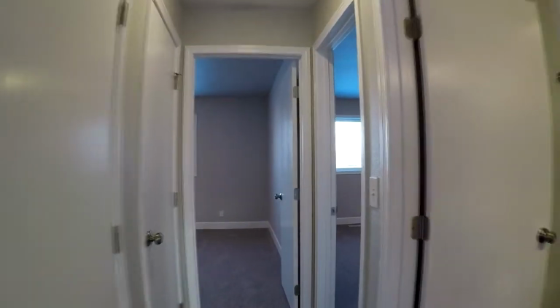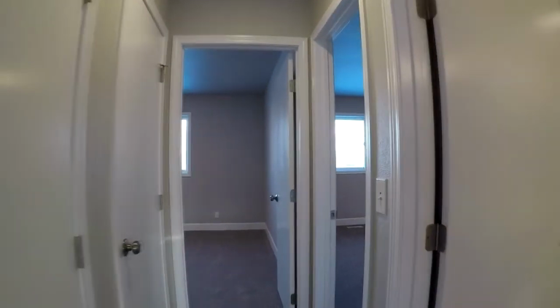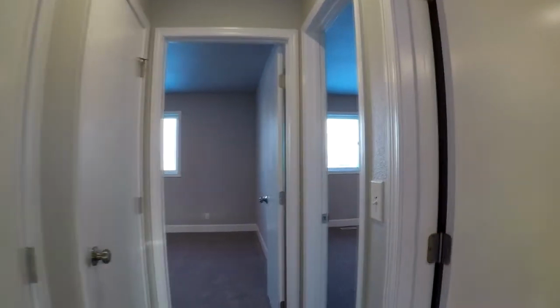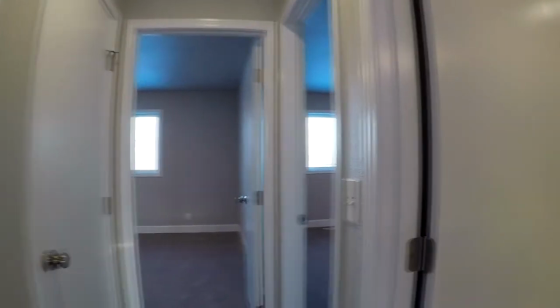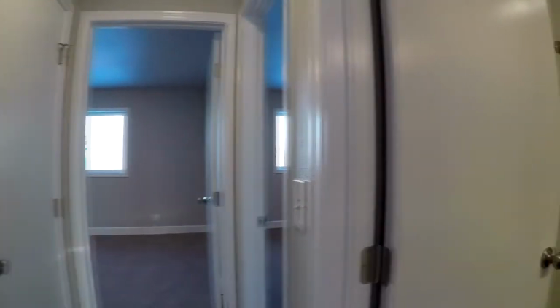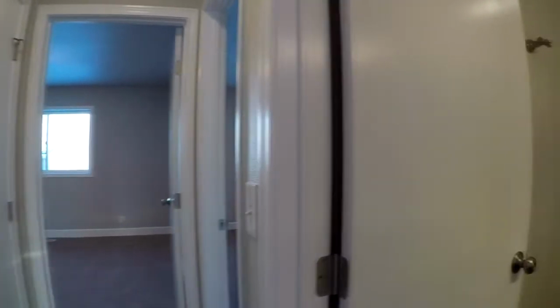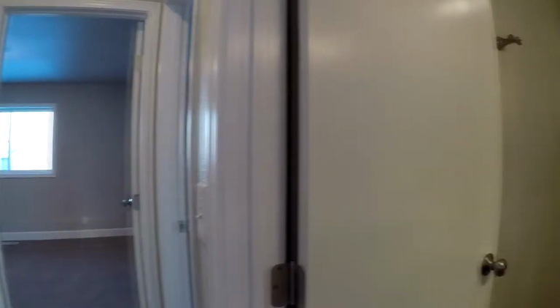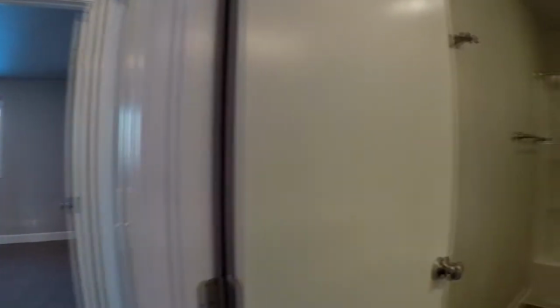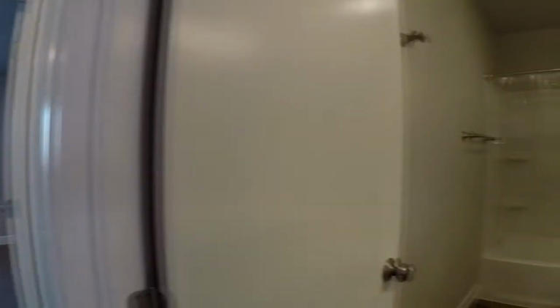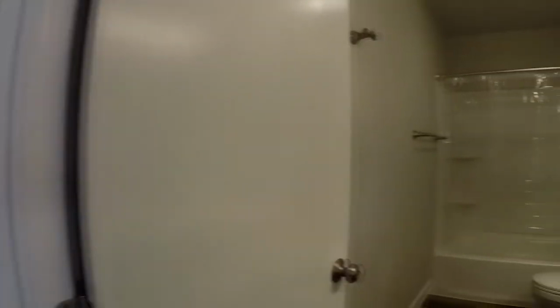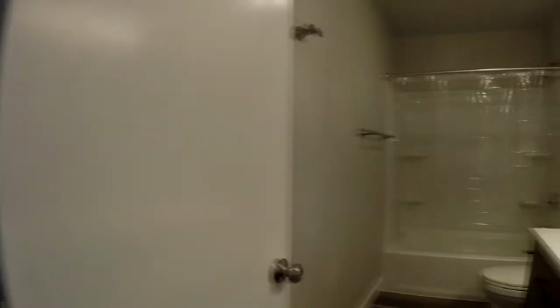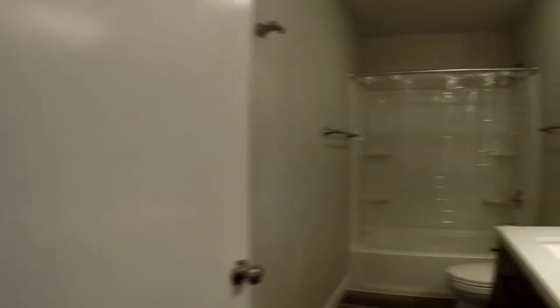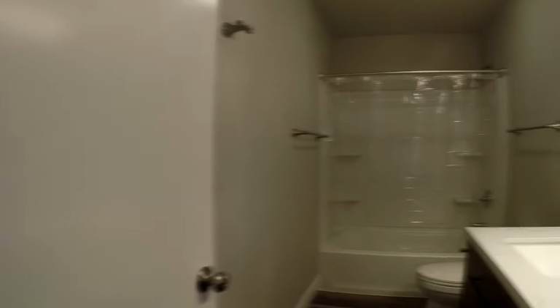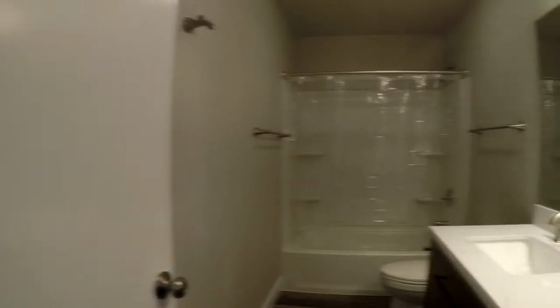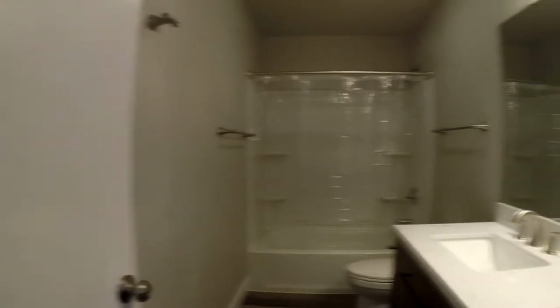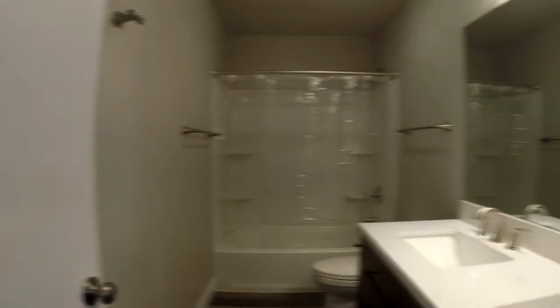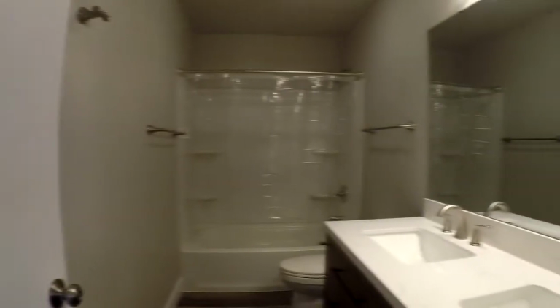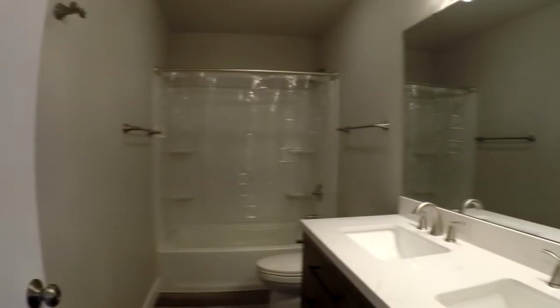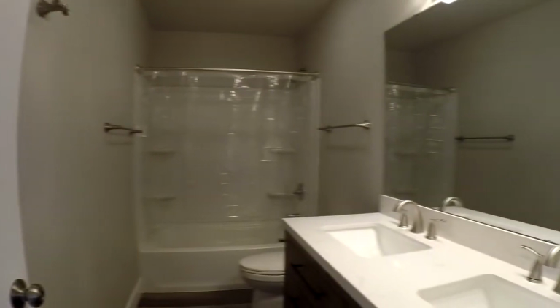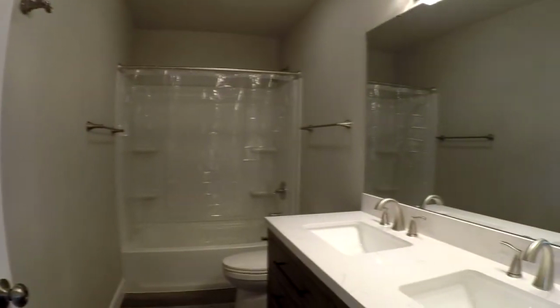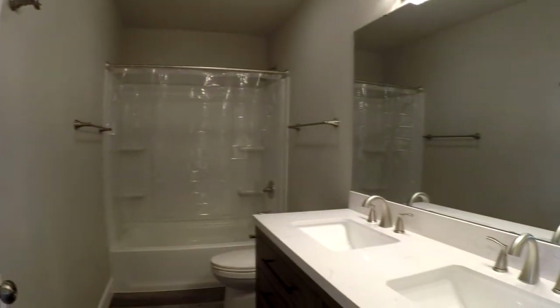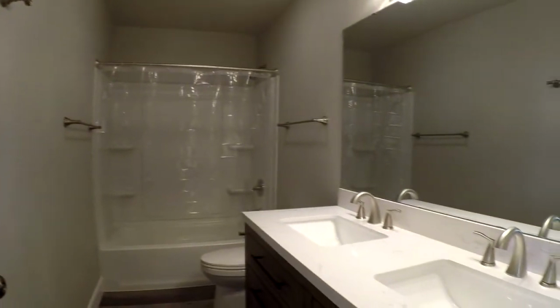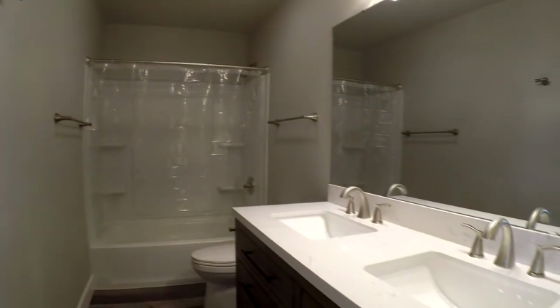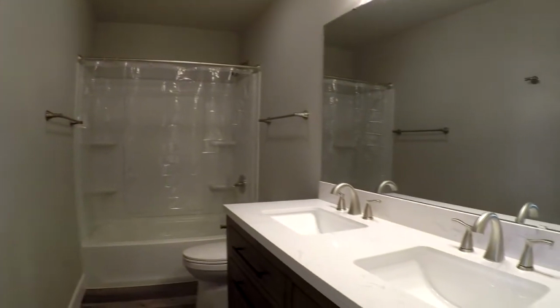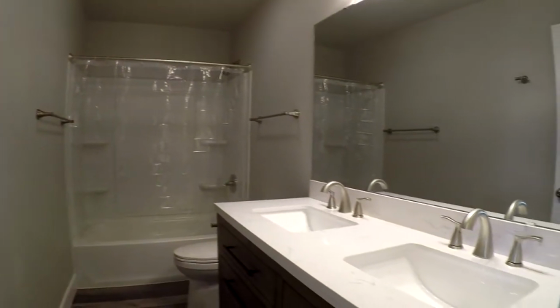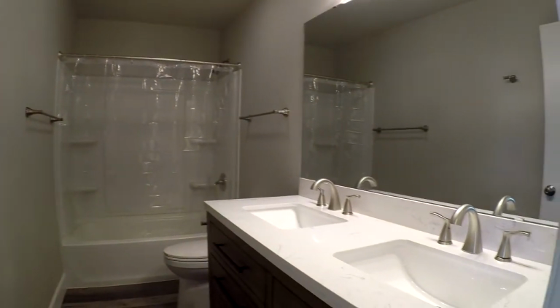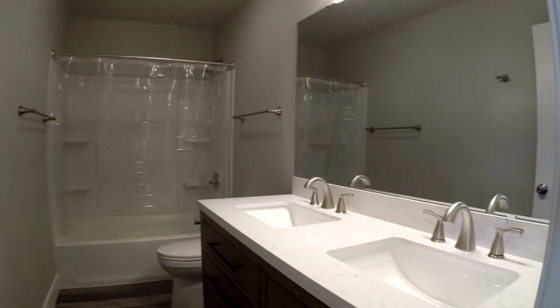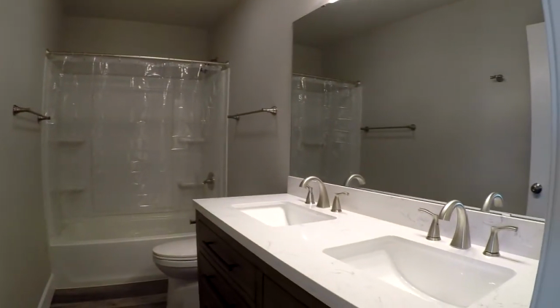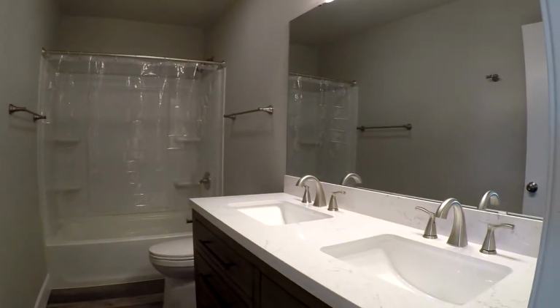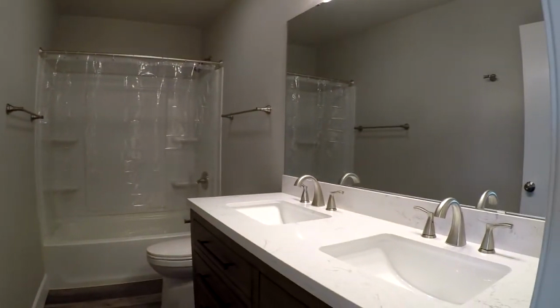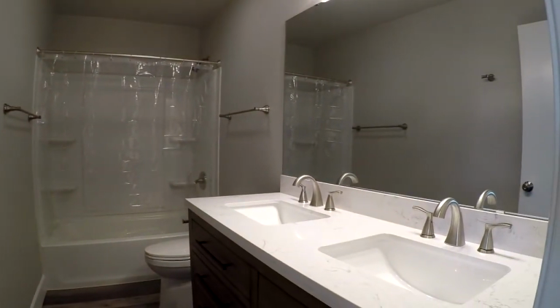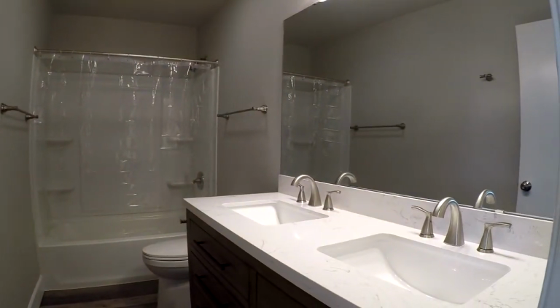This is the upstairs bathroom. The double vanity — again, same solid surface countertop.